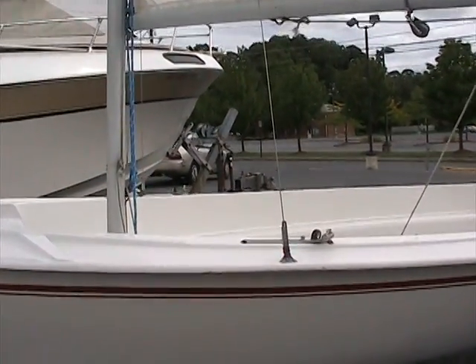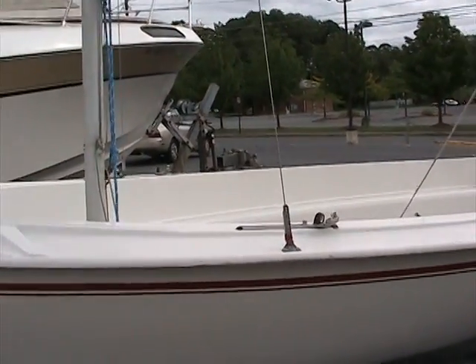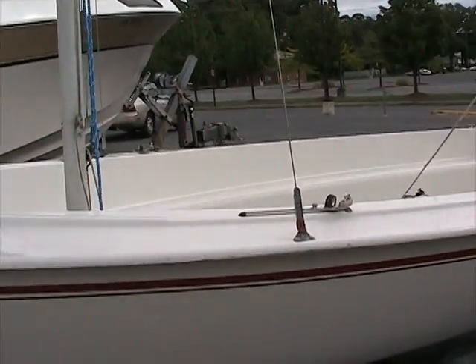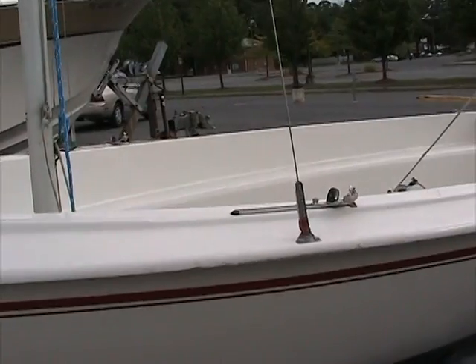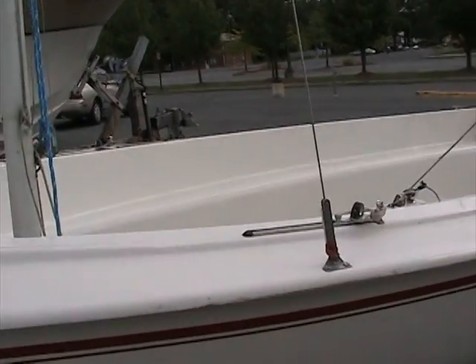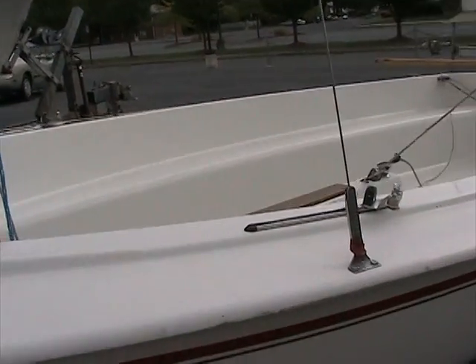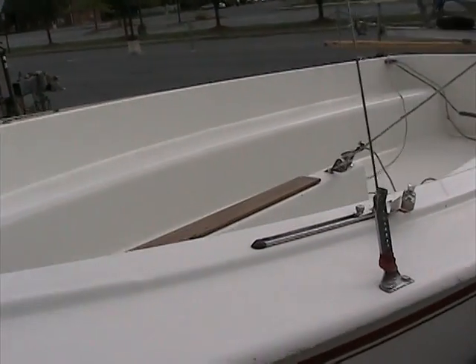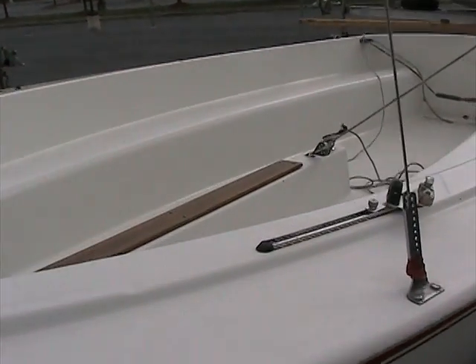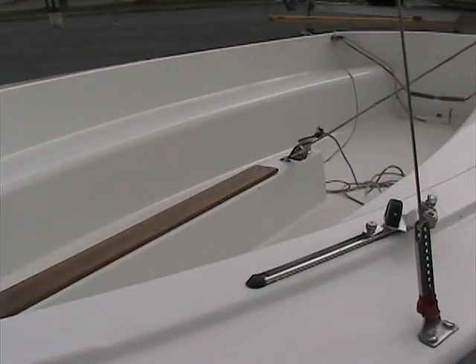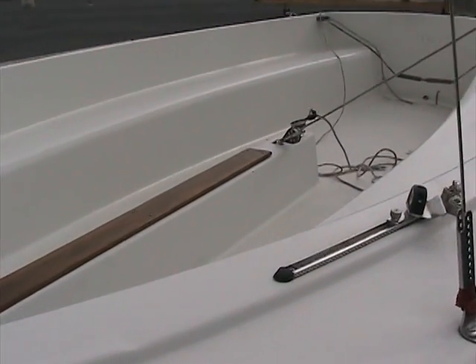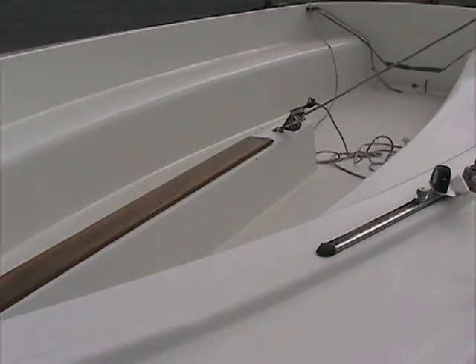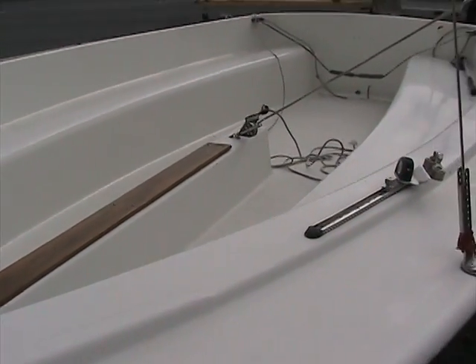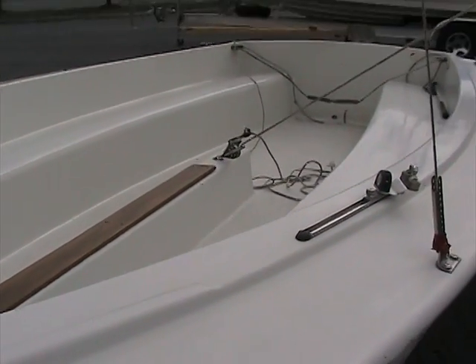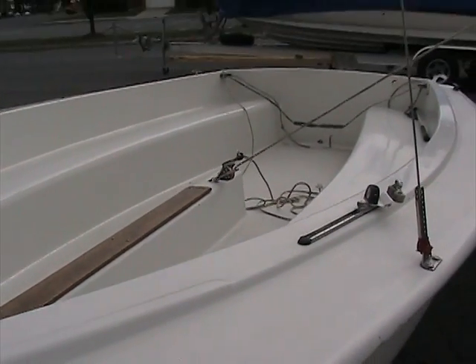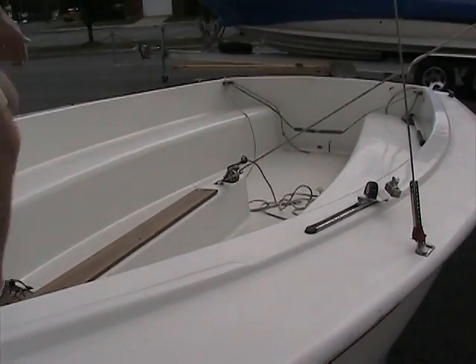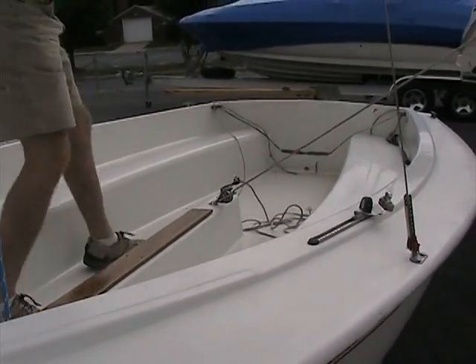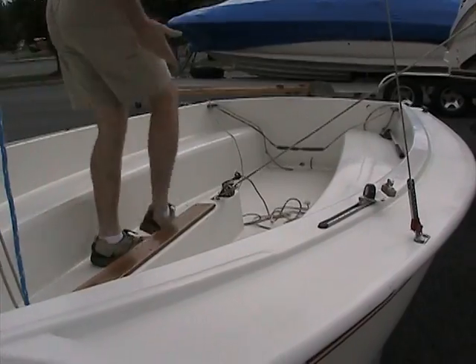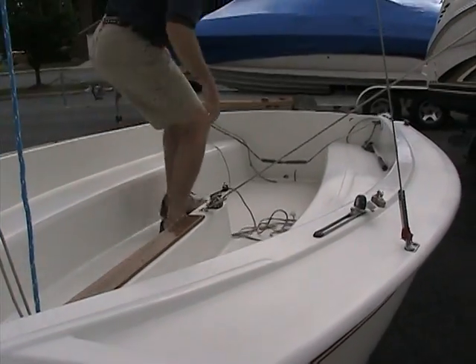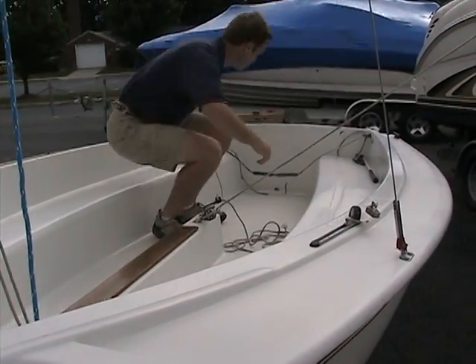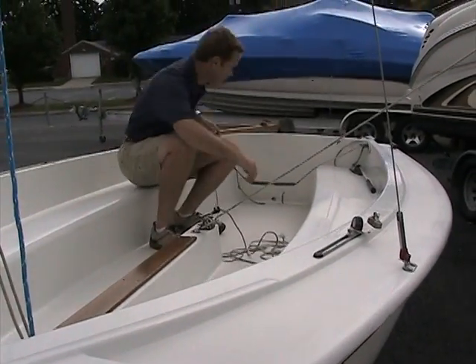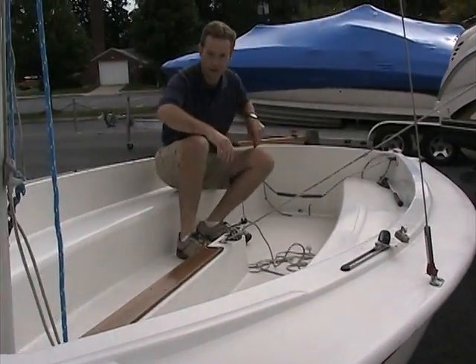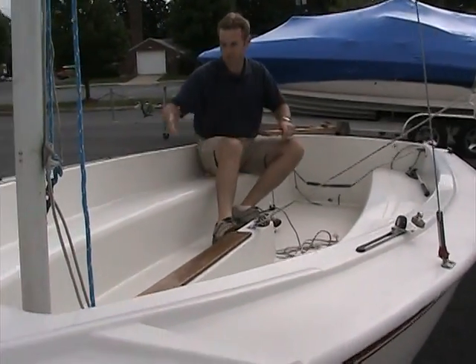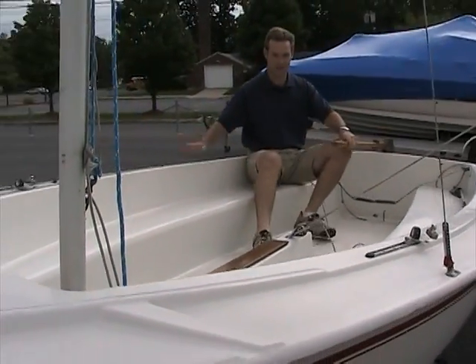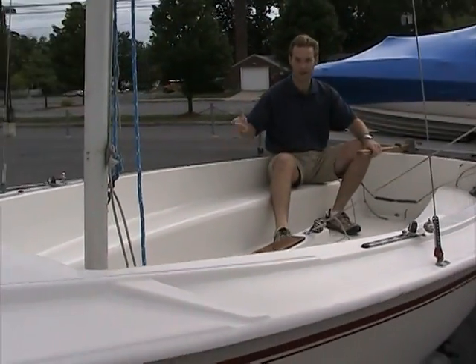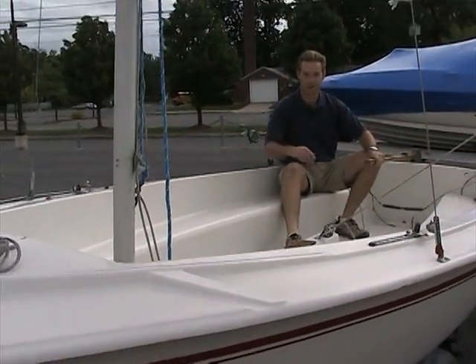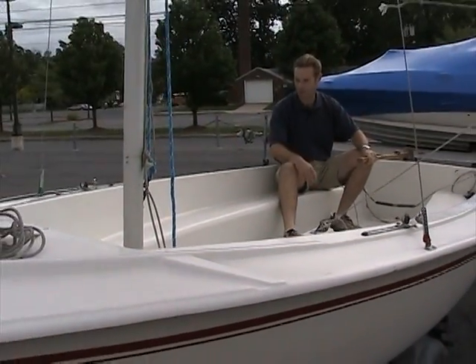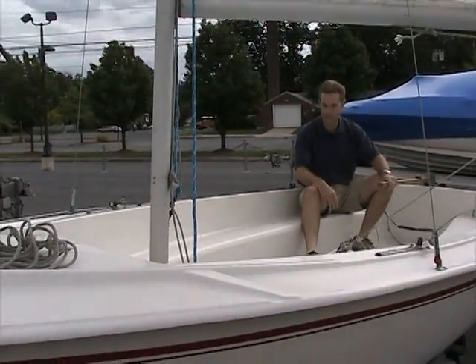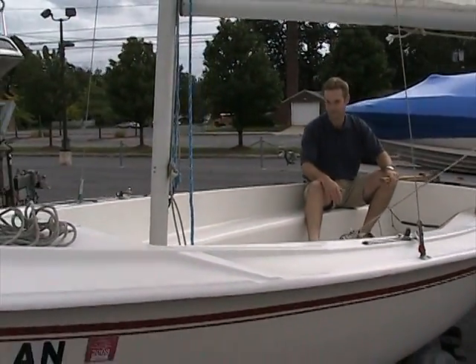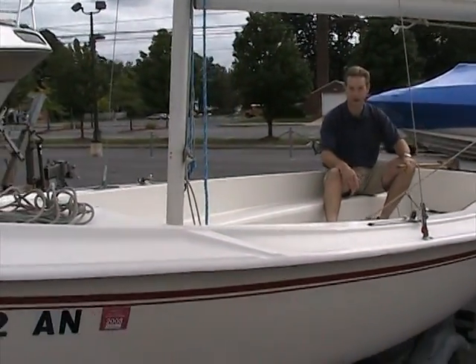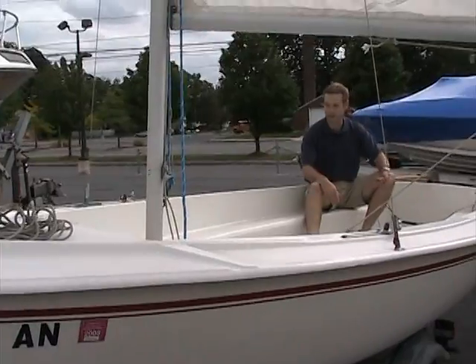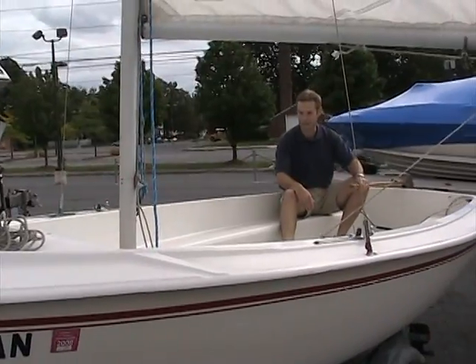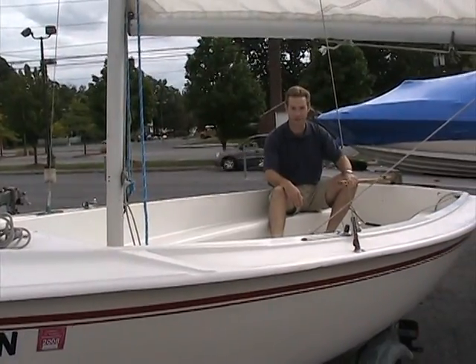It's a nice little boat. It's clean. Fiberglass is in good shape. To give you an idea of the size — three, four, five people. It's plenty big enough for that.